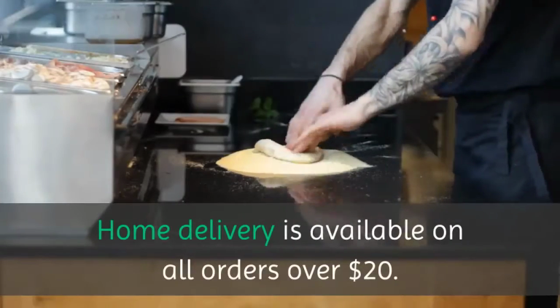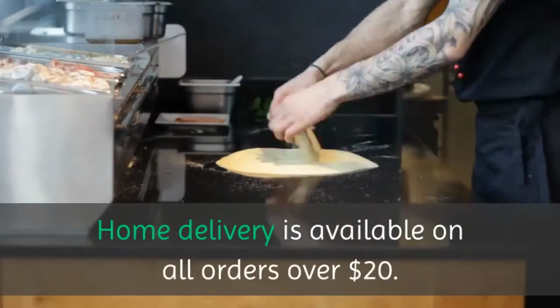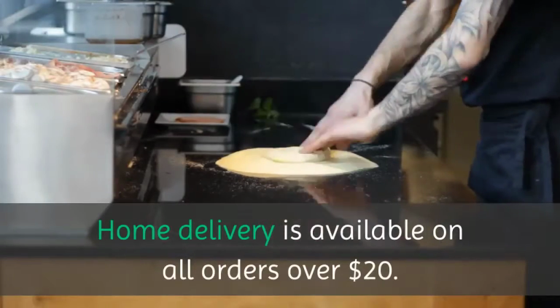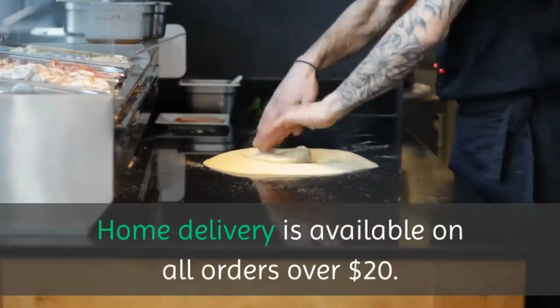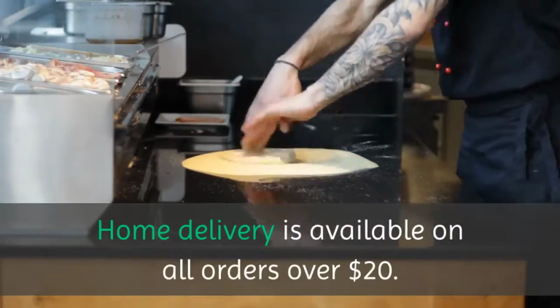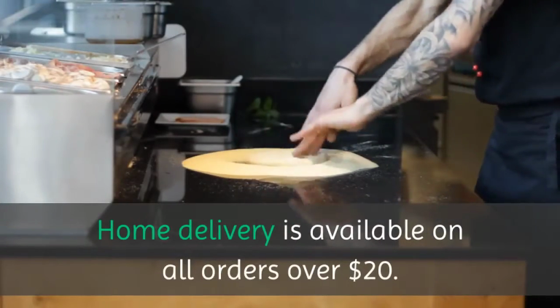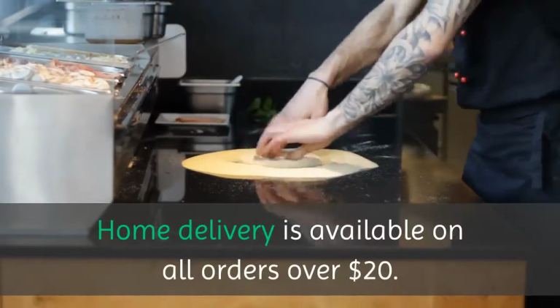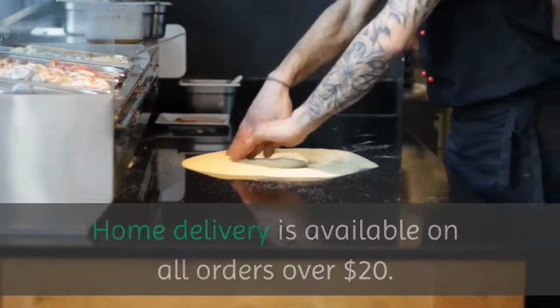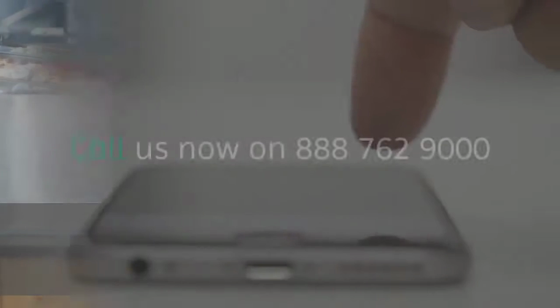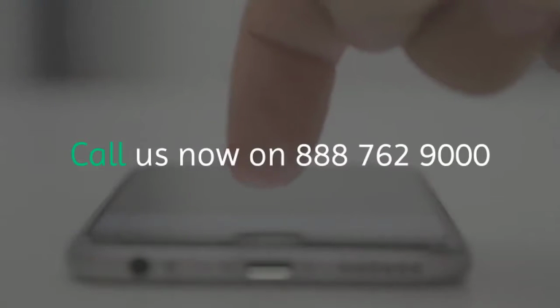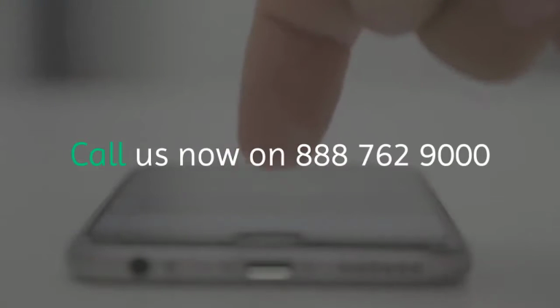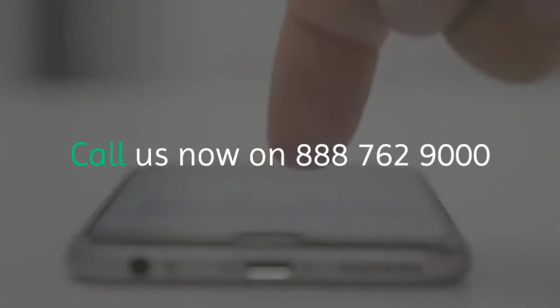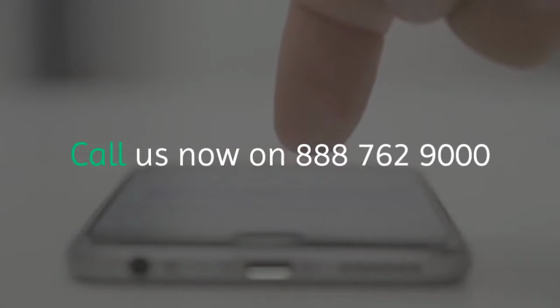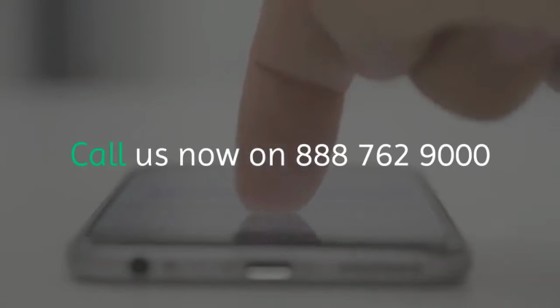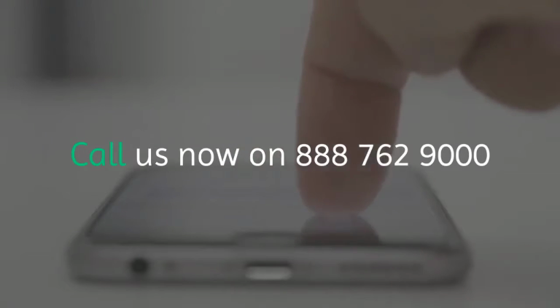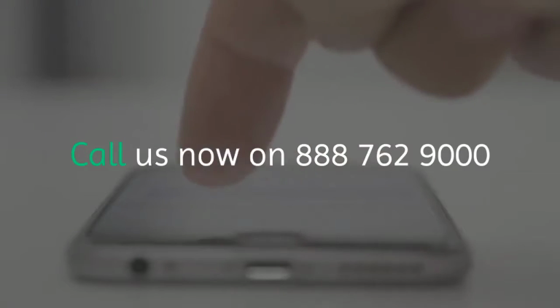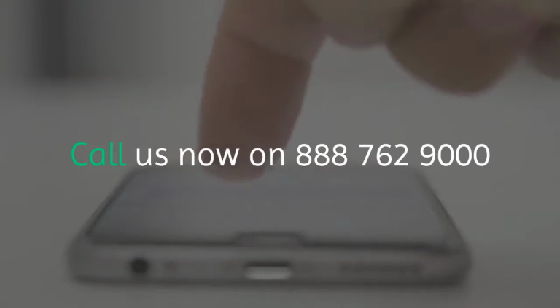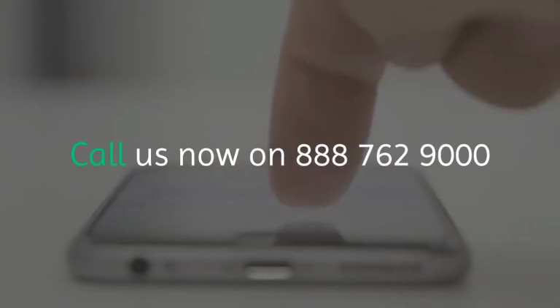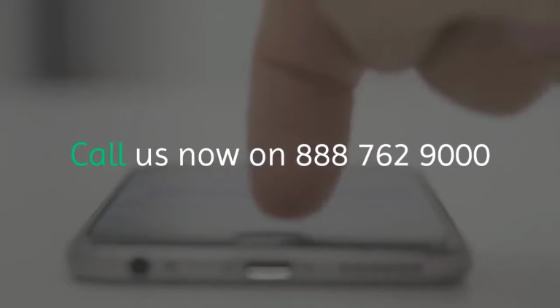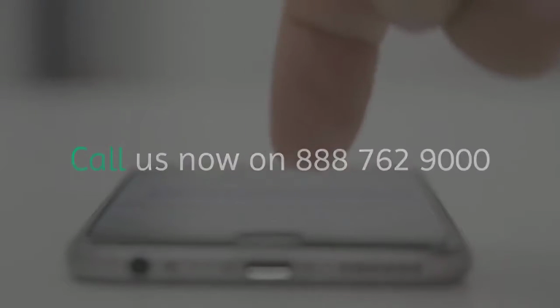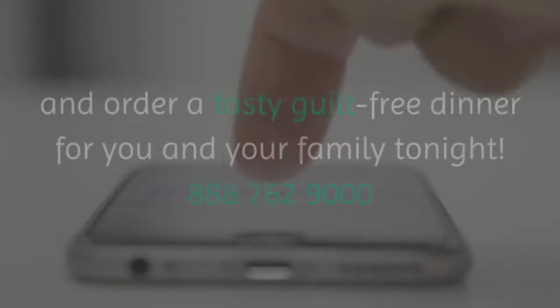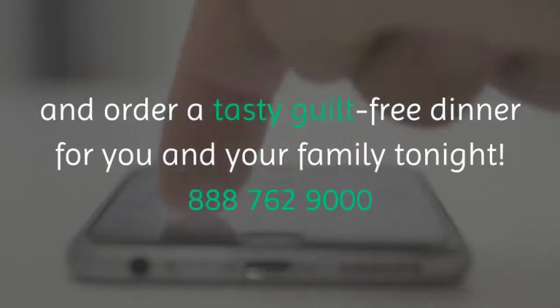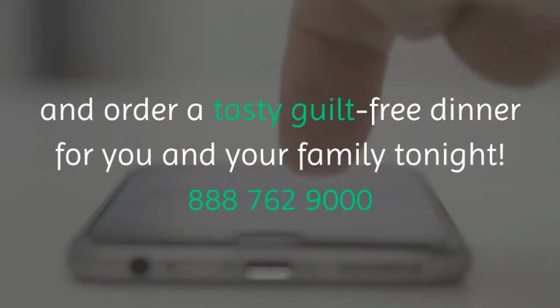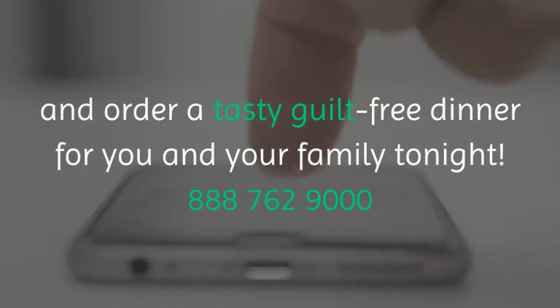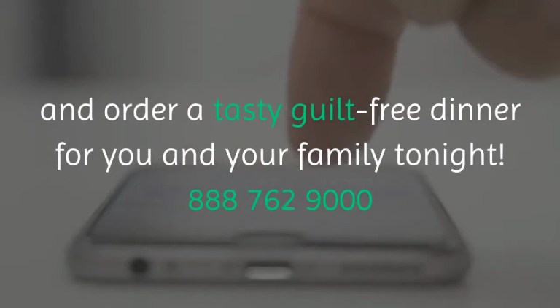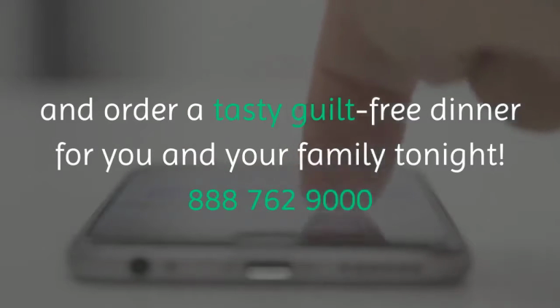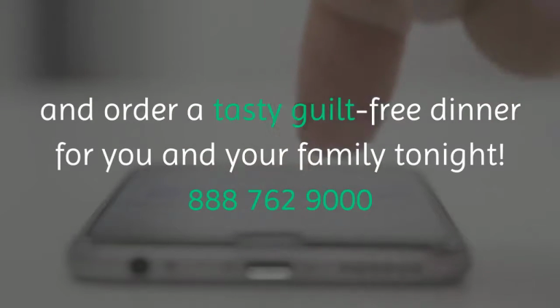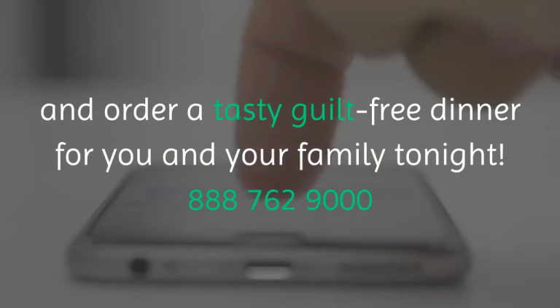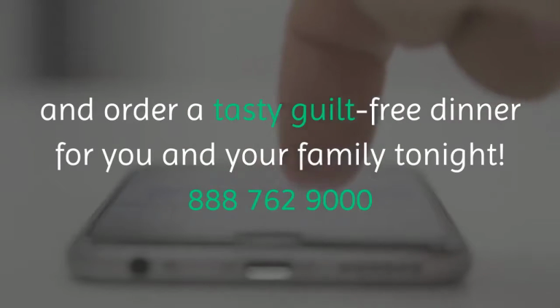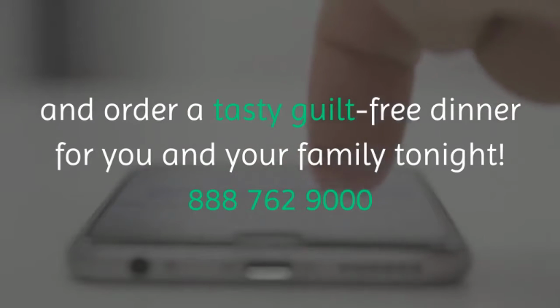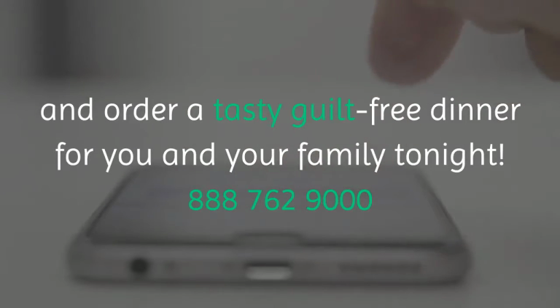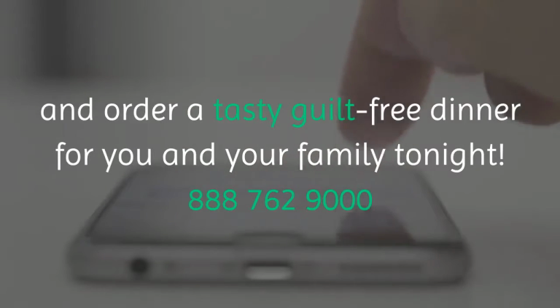Home delivery is available on all orders over $20. Call us now on 888-762-9000 and order a tasty, guilt-free dinner for you and your family tonight. Good night.